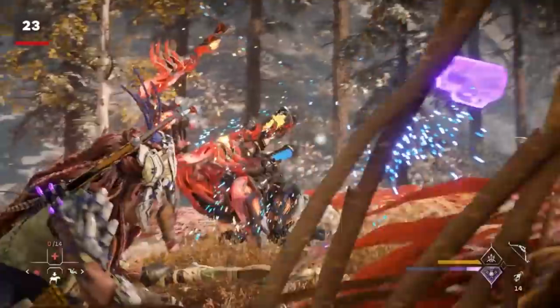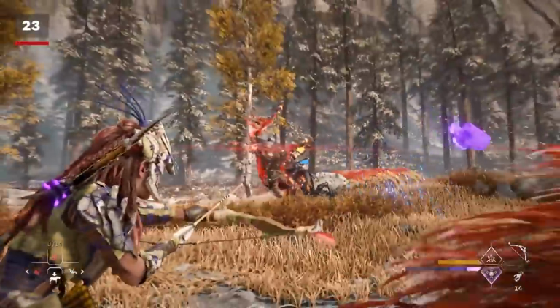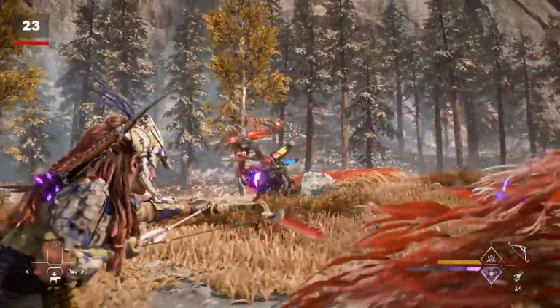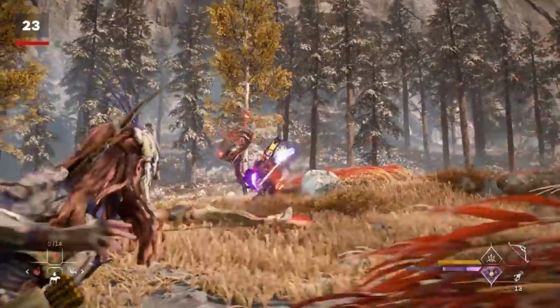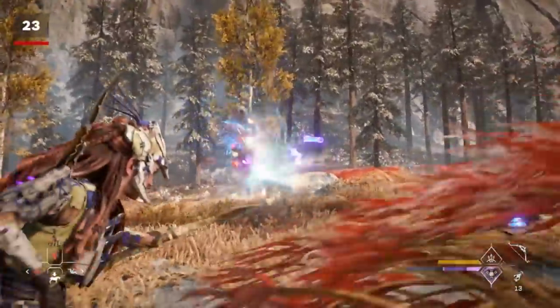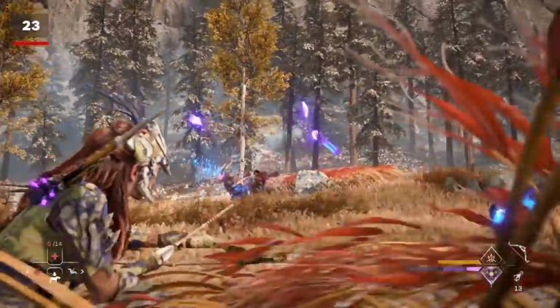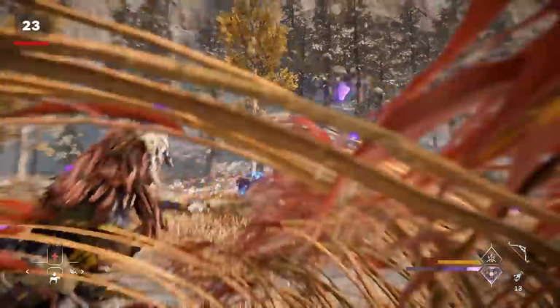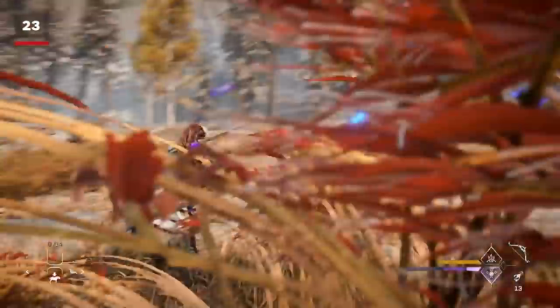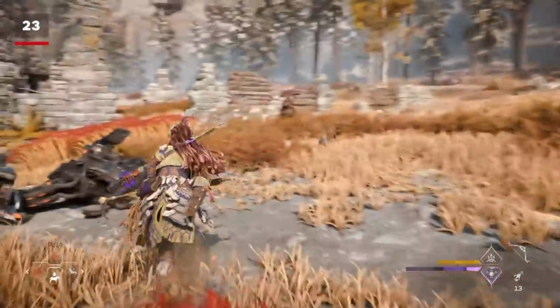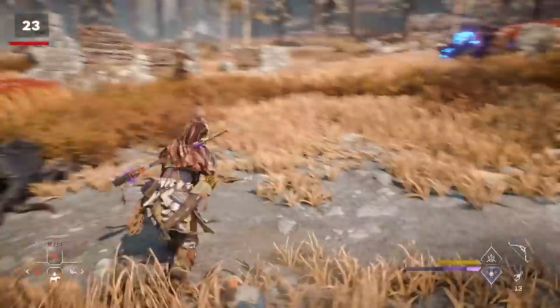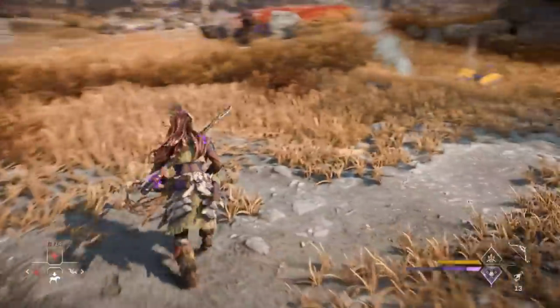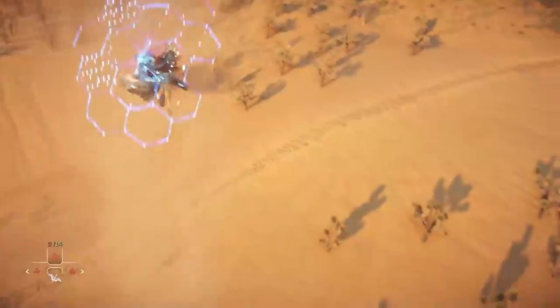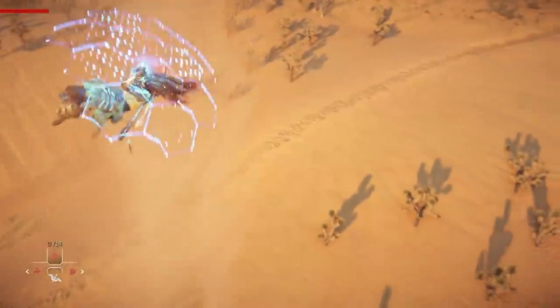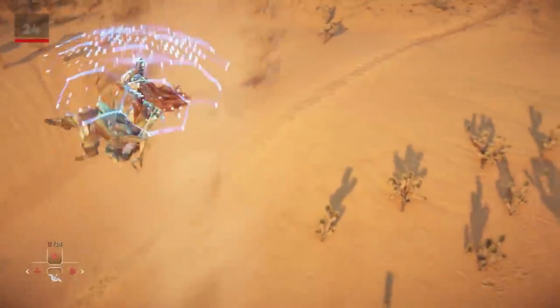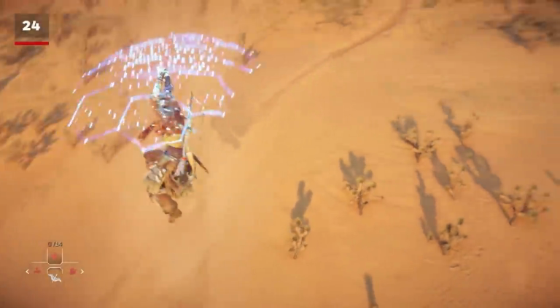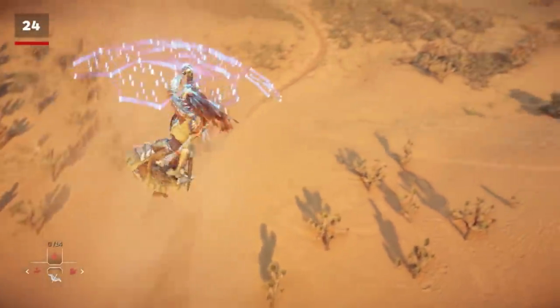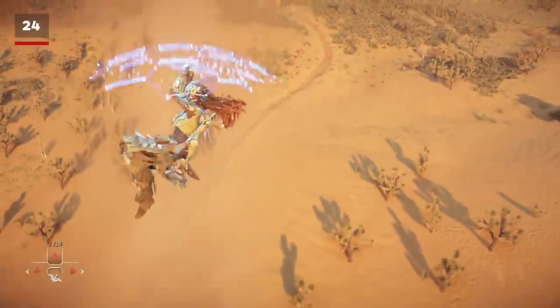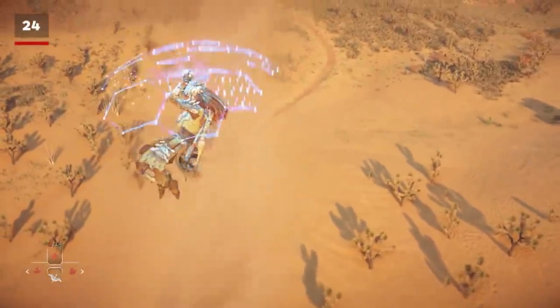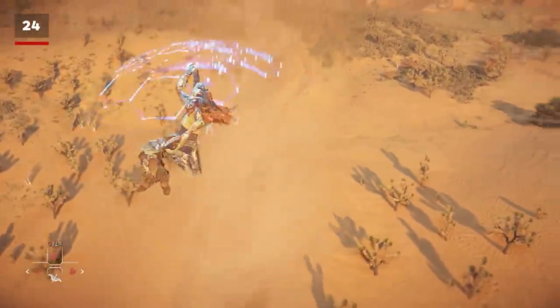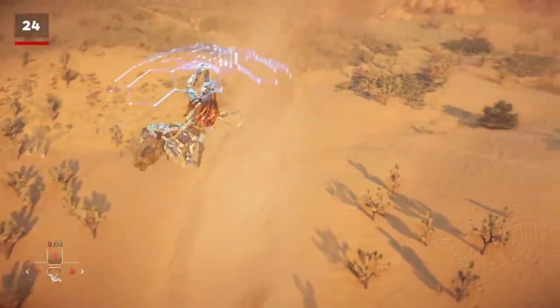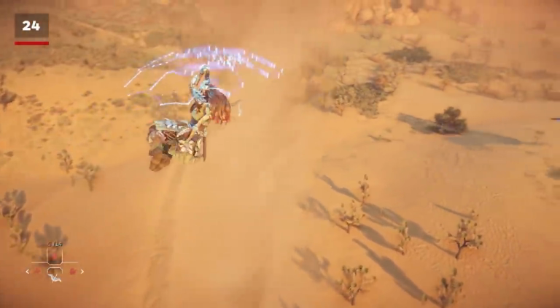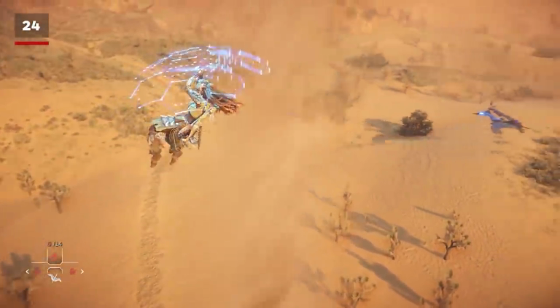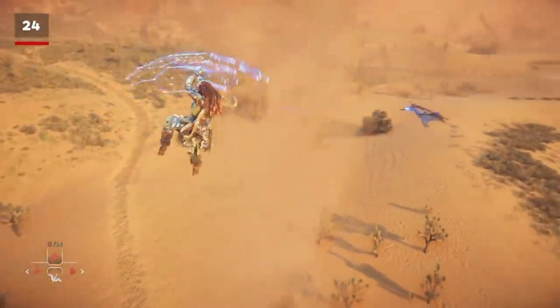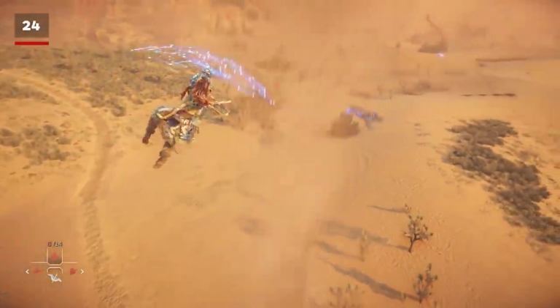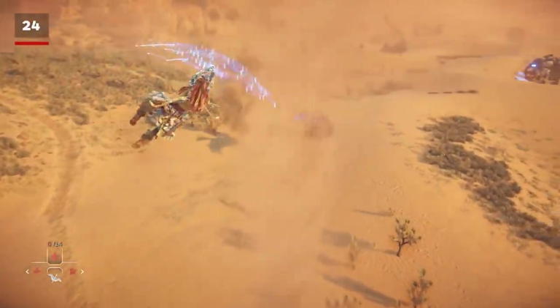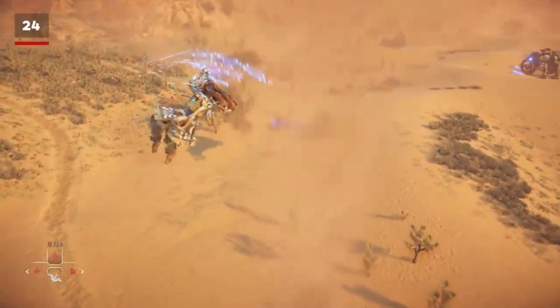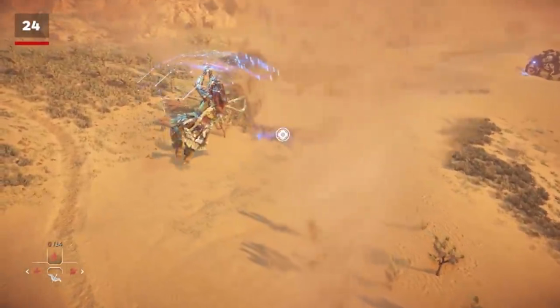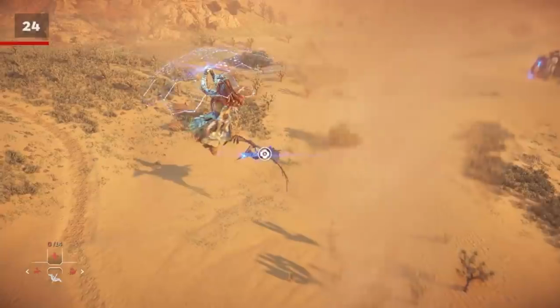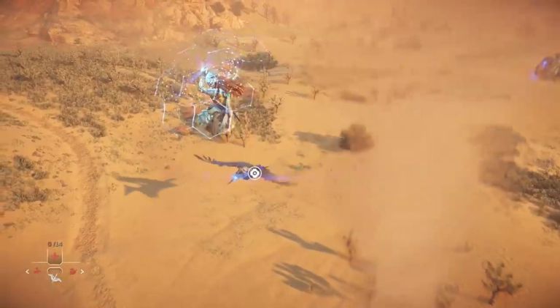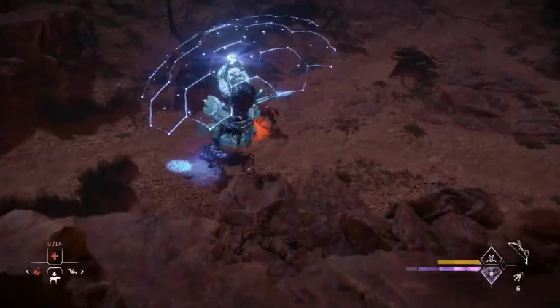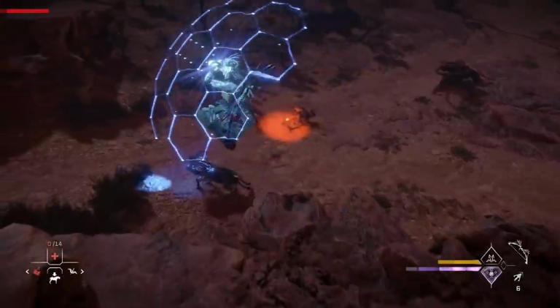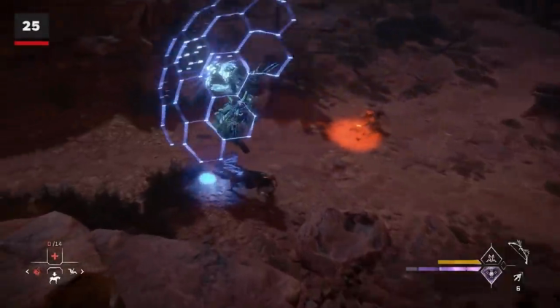Occasionally you will stumble over tribes taking out machines of all sizes, and sometimes they'll have chipped away at them enough for you to swoop in, finish the job, and steal the loot. You can also Shield Wing into certain parts of the environment to give you a lift, like dust tornadoes in the desert.